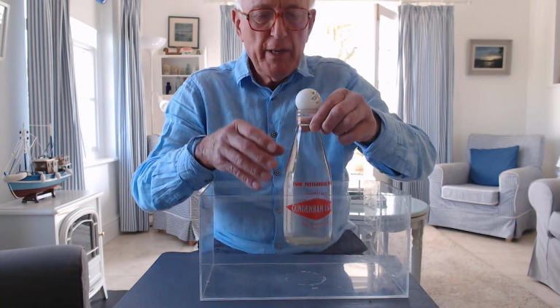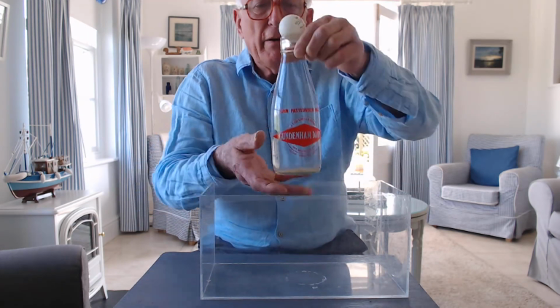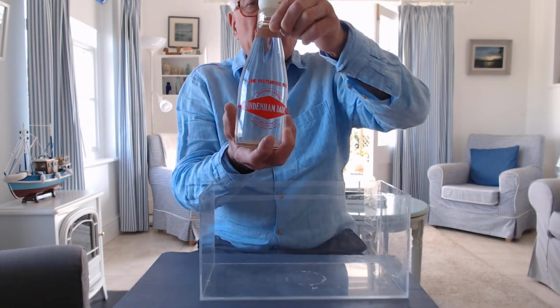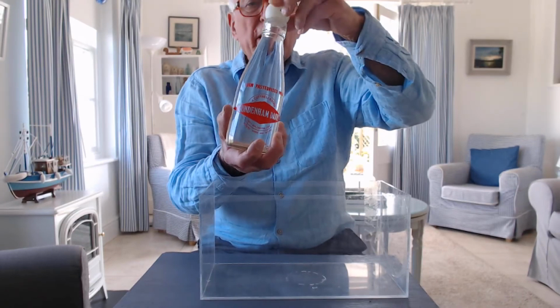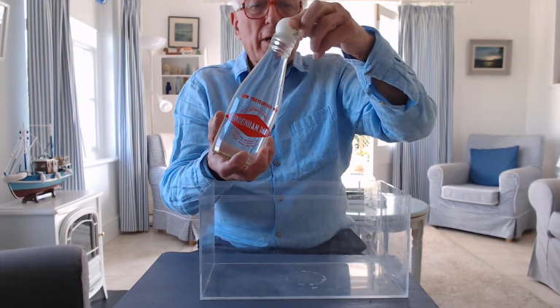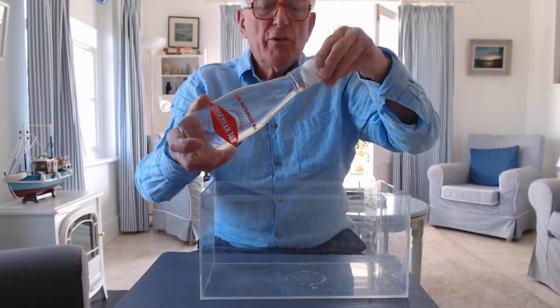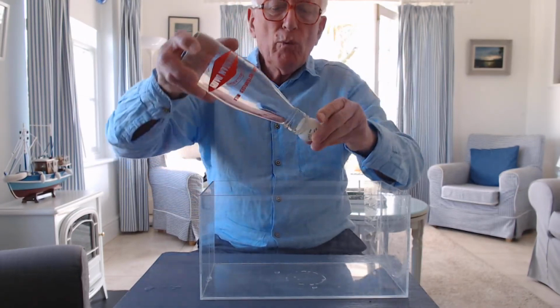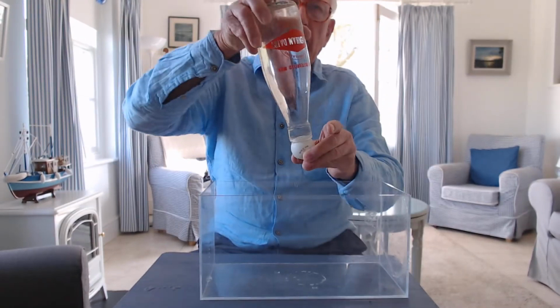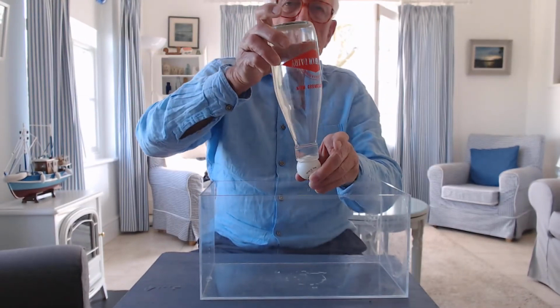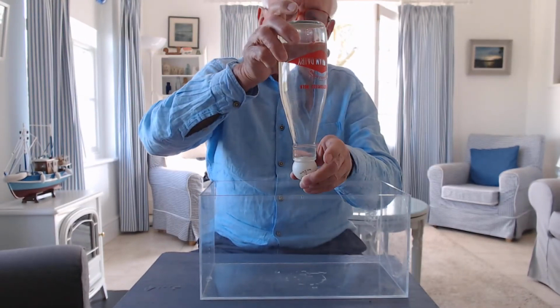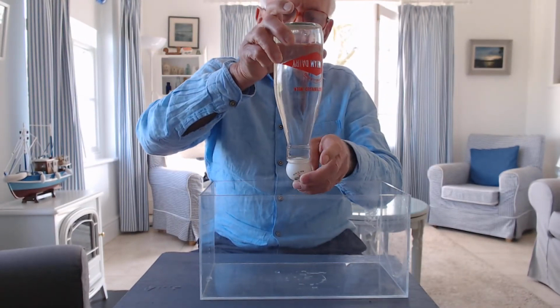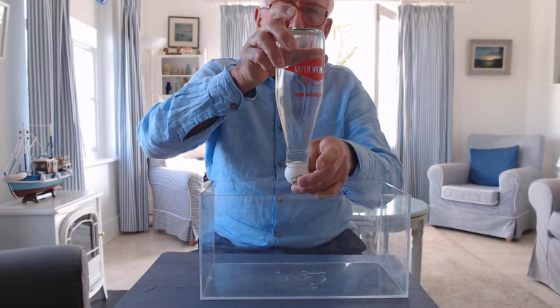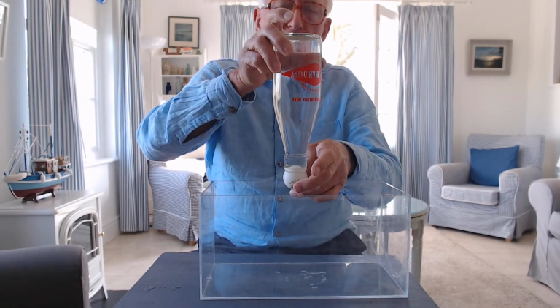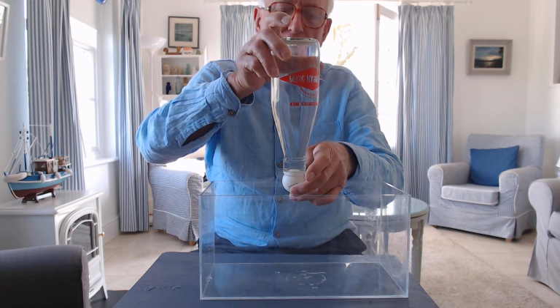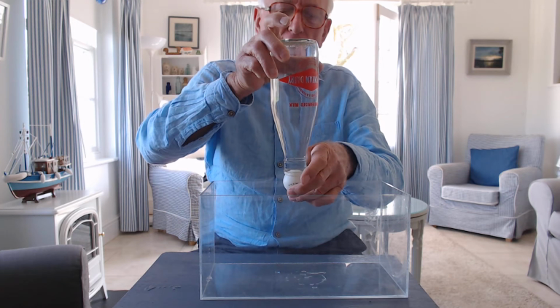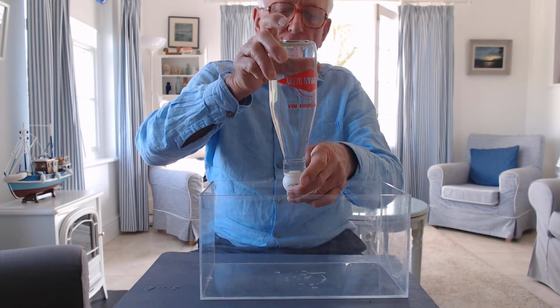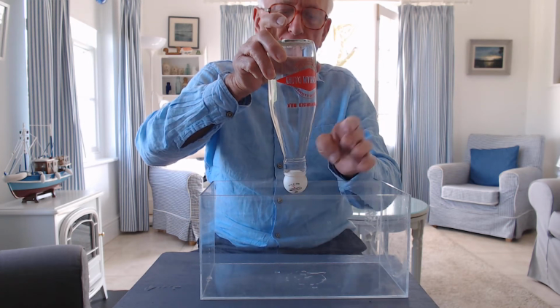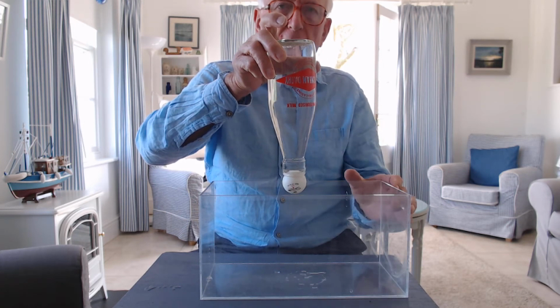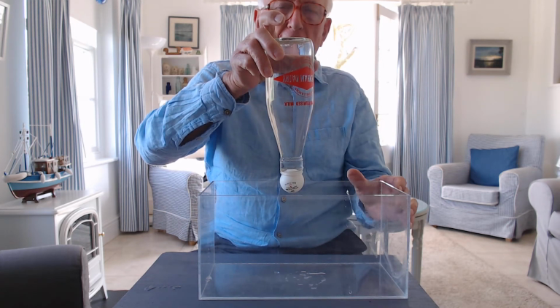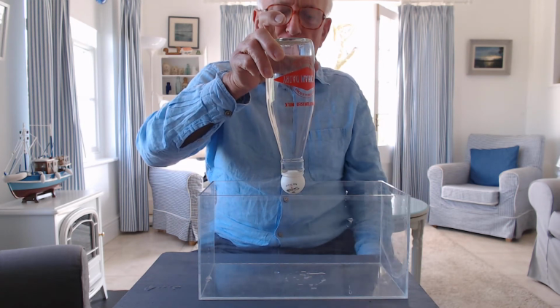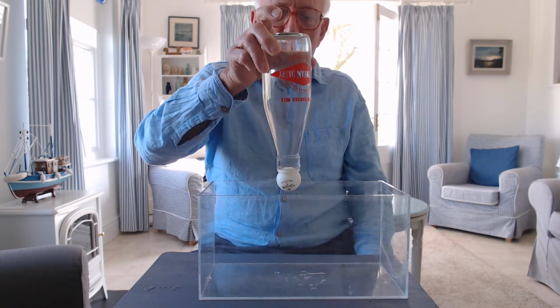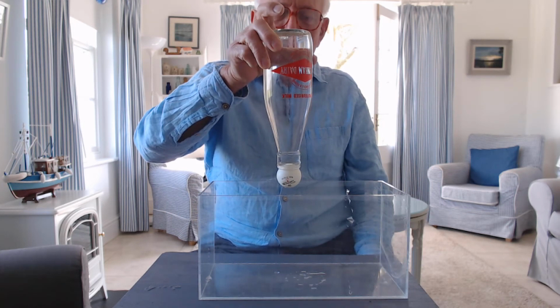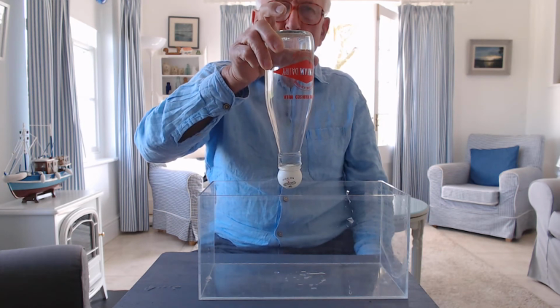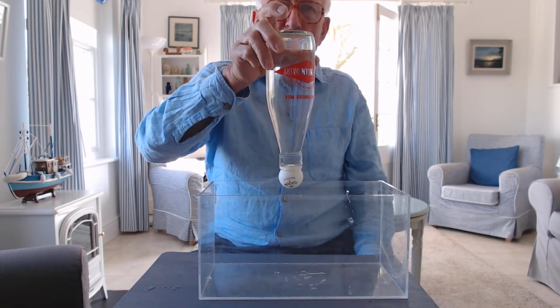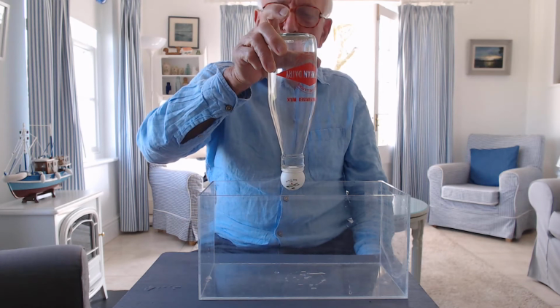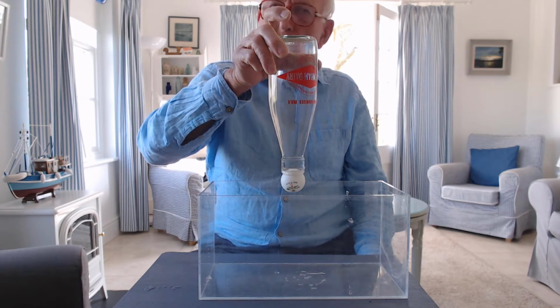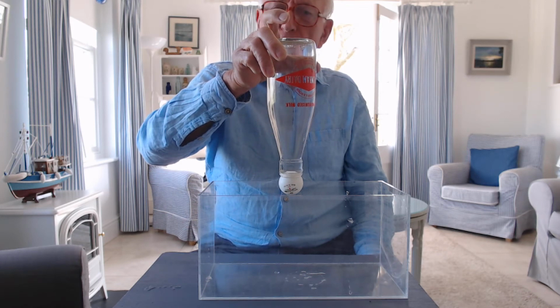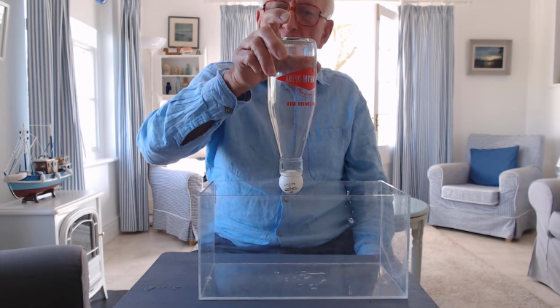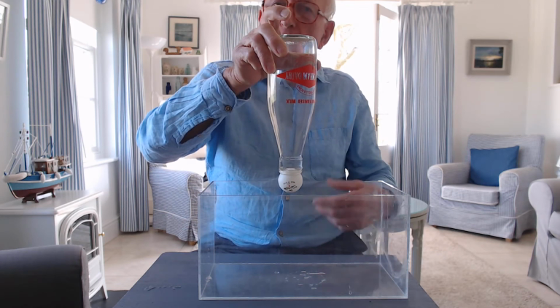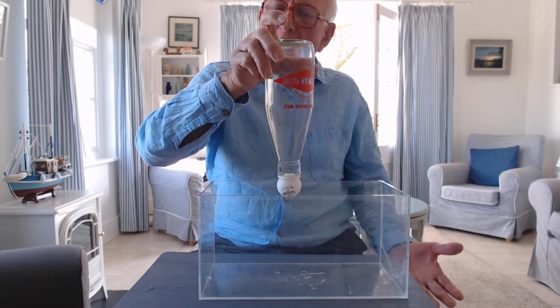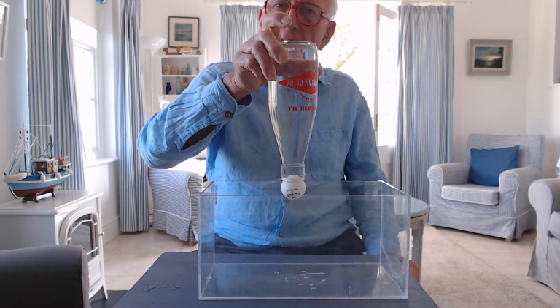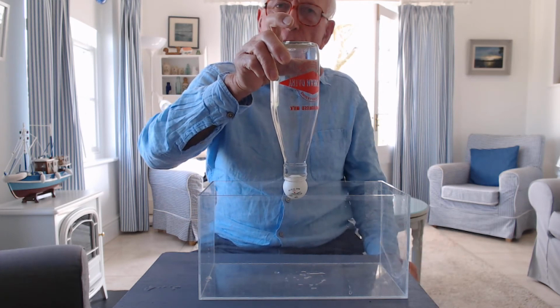And now I'm going to lift it up, turn the whole thing upside down, and I'm now going to take my finger off the bottom. And you can see that the ball doesn't fall off. Why doesn't it fall off?